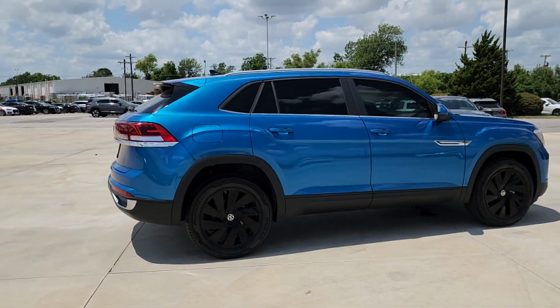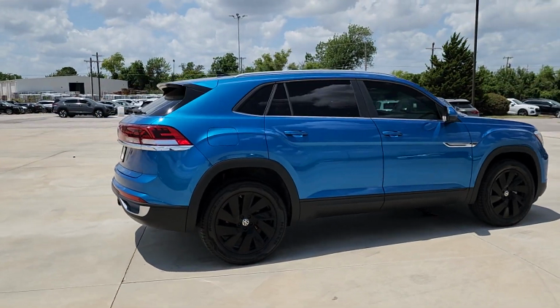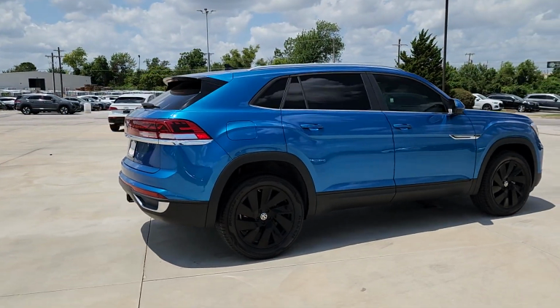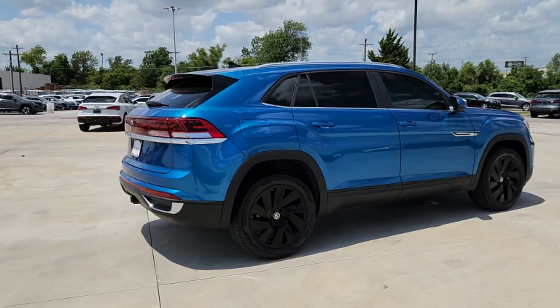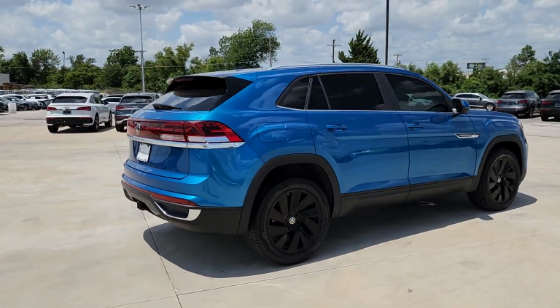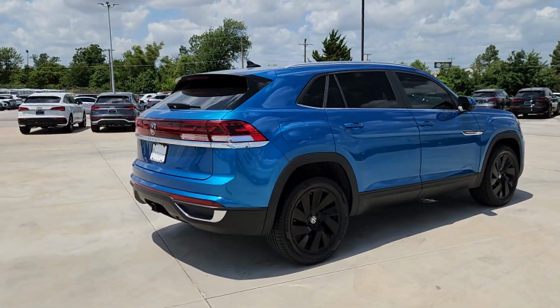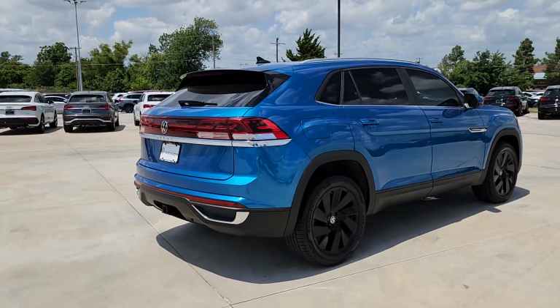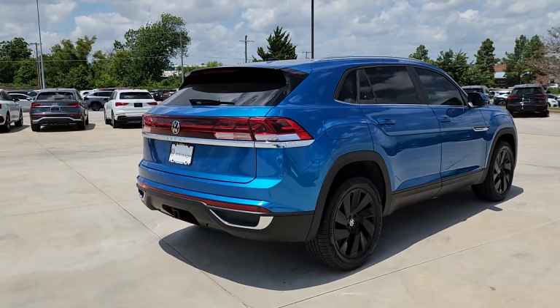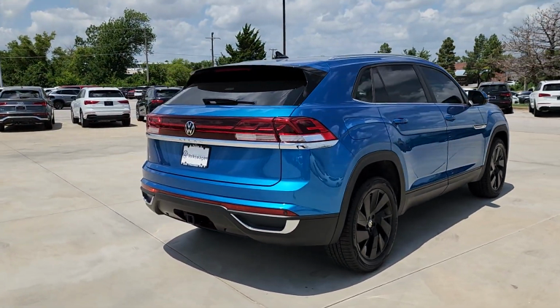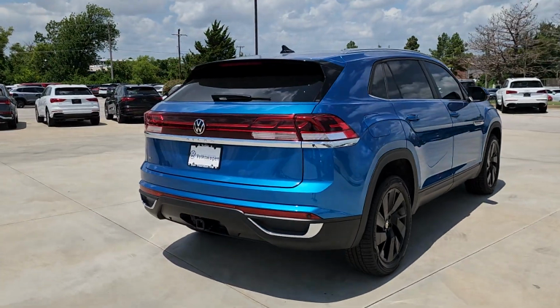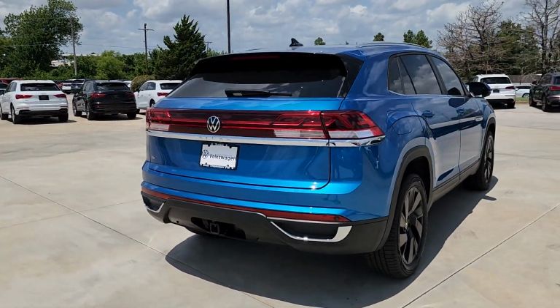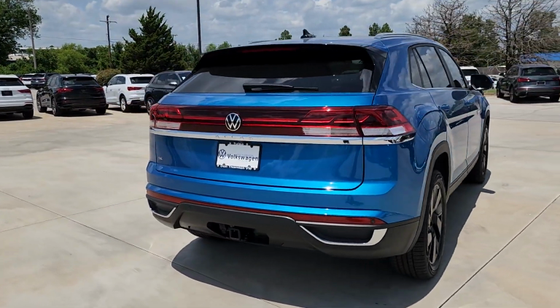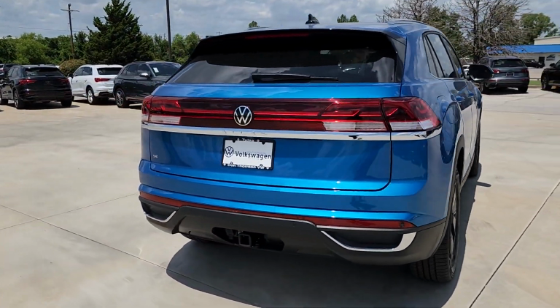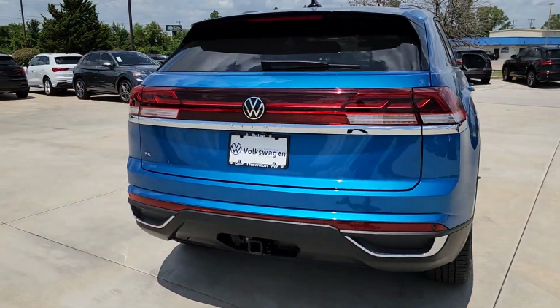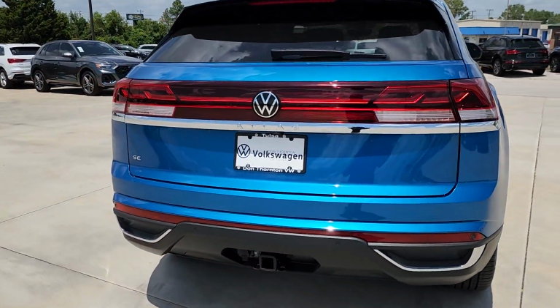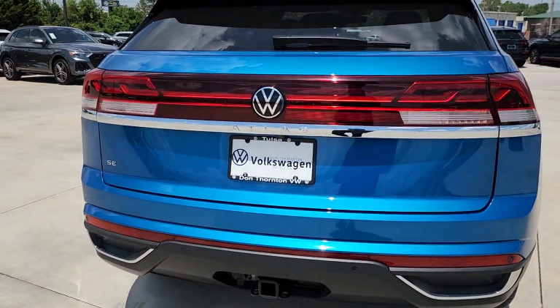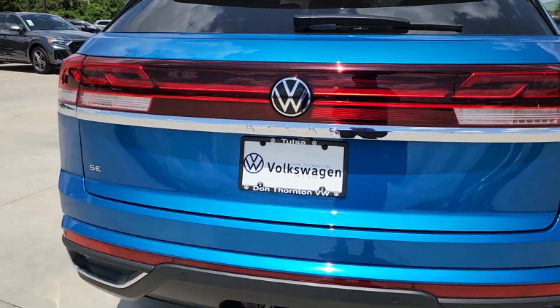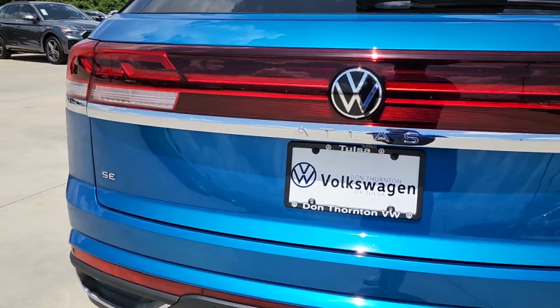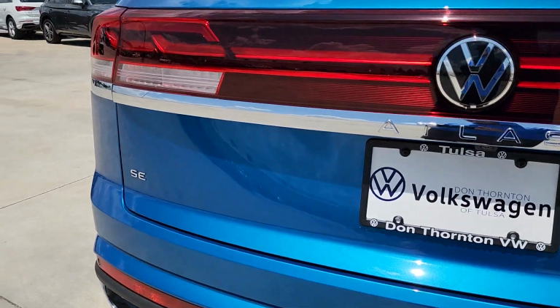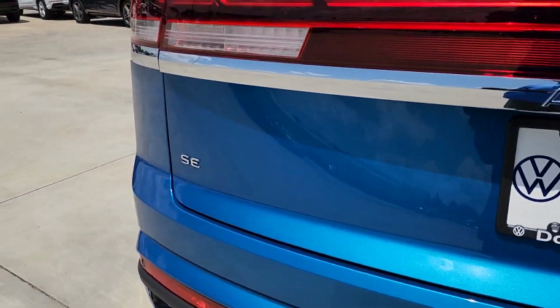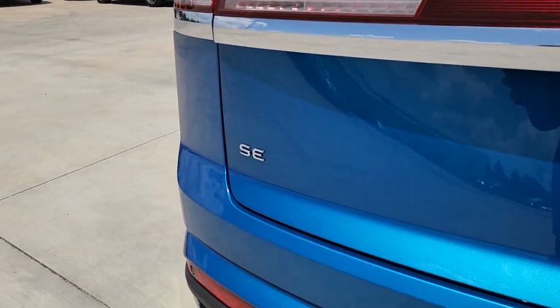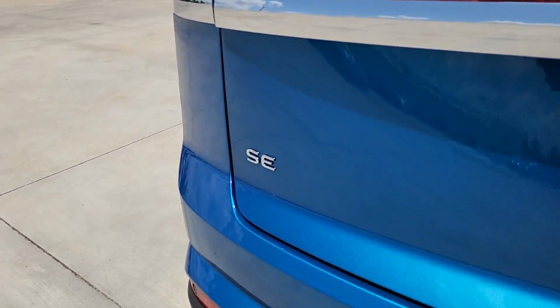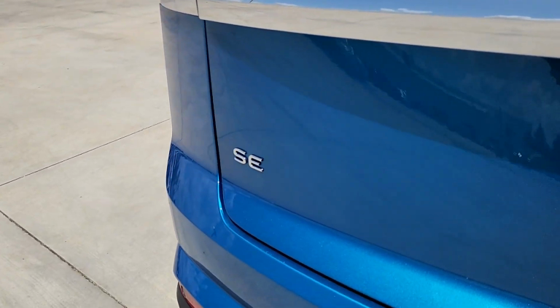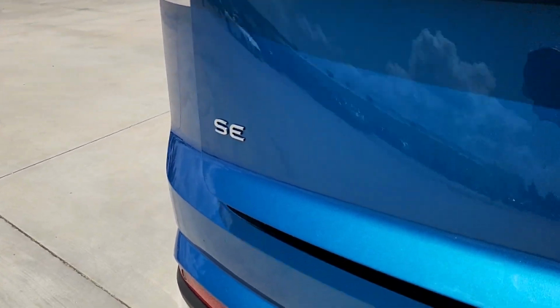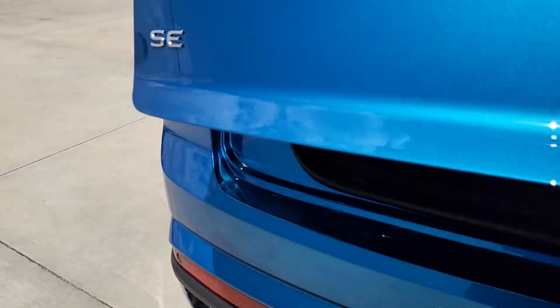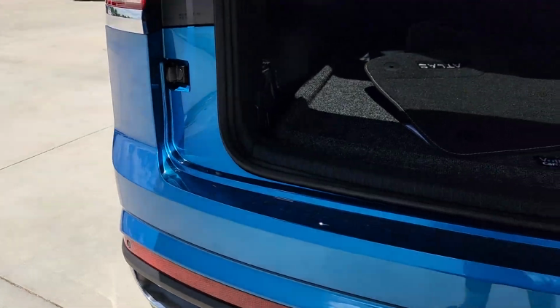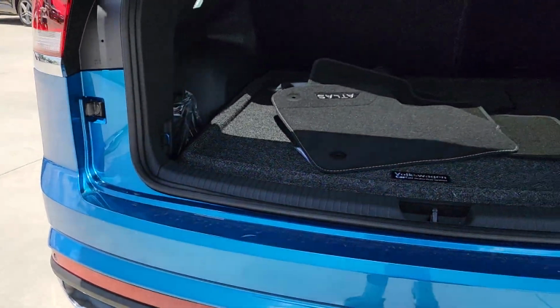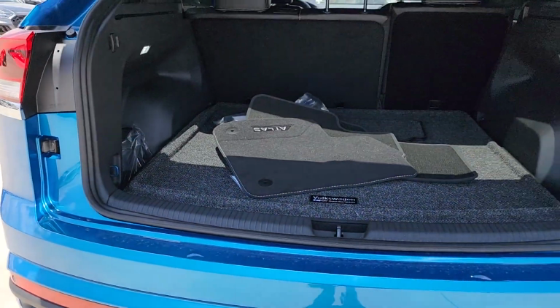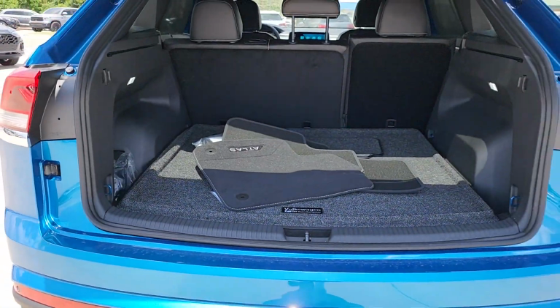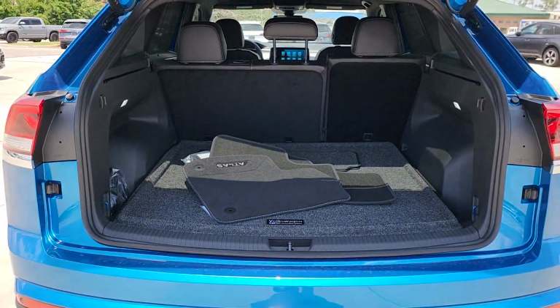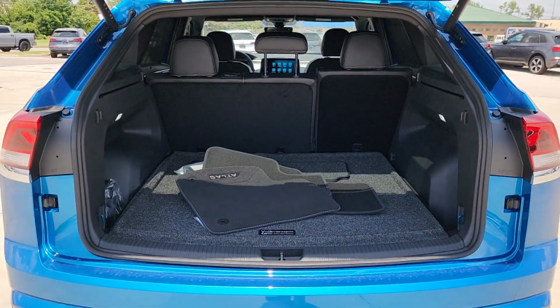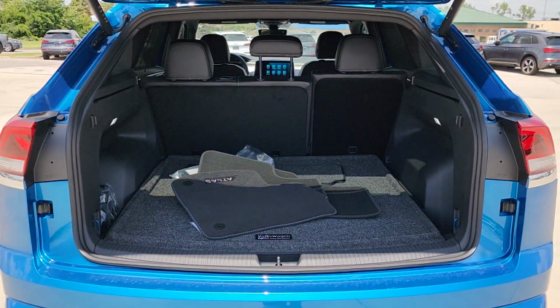Heated steering wheel. Heated and/or cooled front seats. Keyless entry. Power liftgate. Cooled front seat. Heated mirrors. Satellite radio. Fog lamps. Backup camera. Steering wheel audio controls.